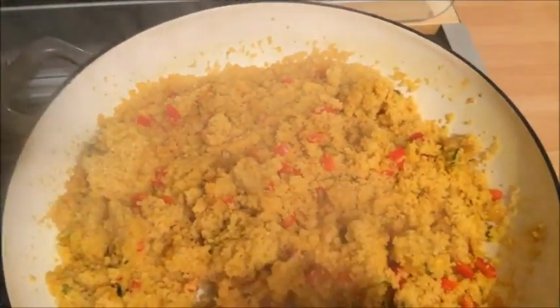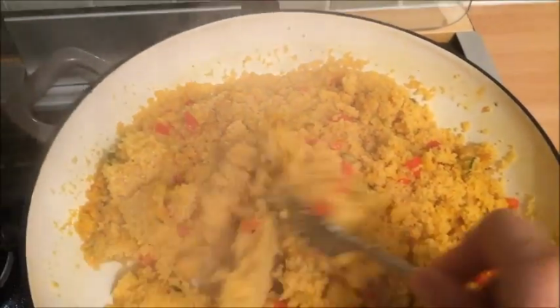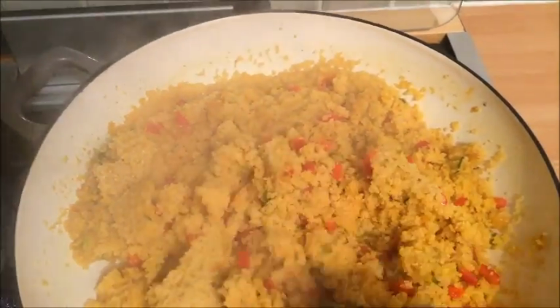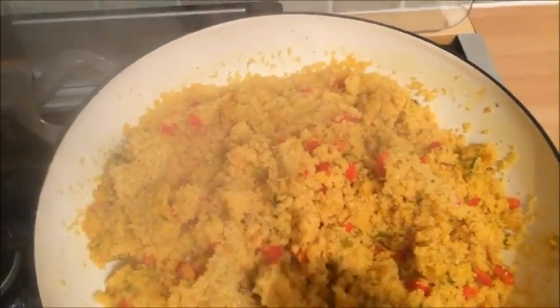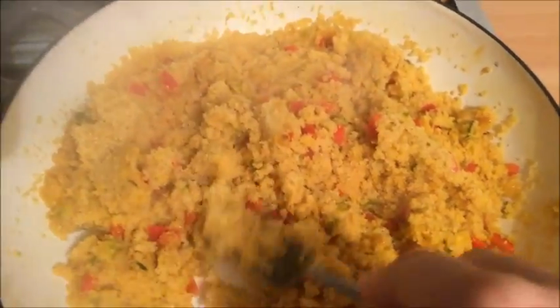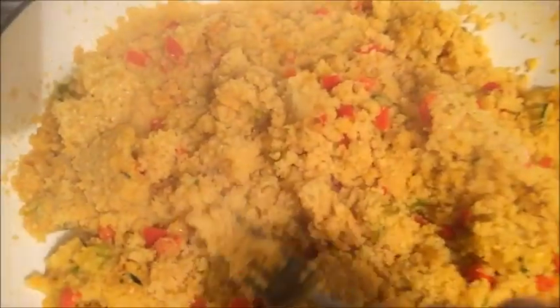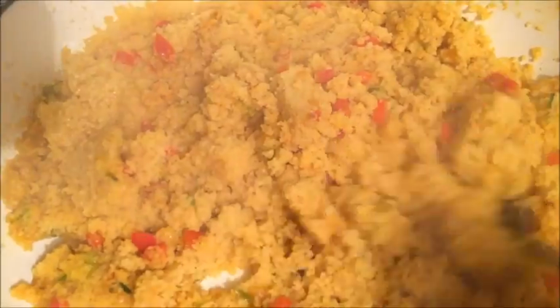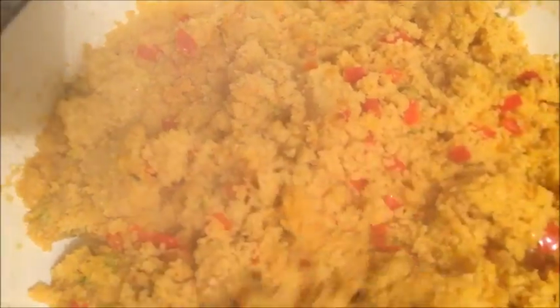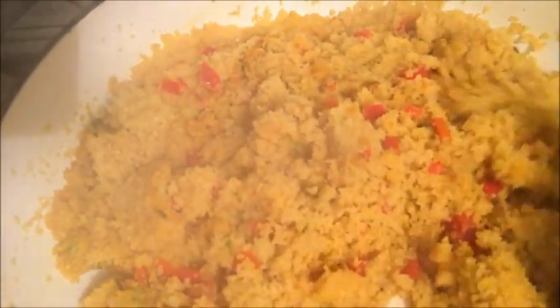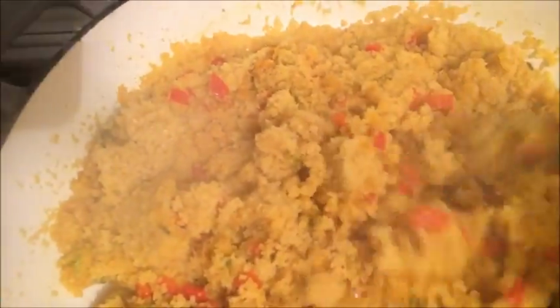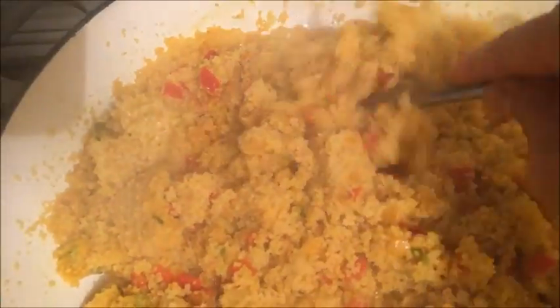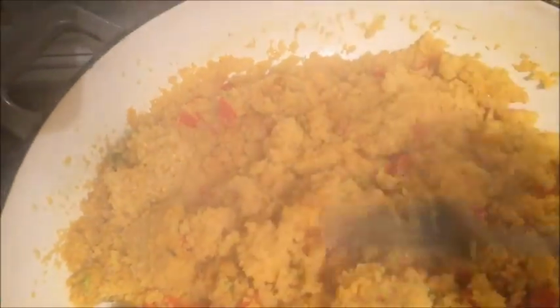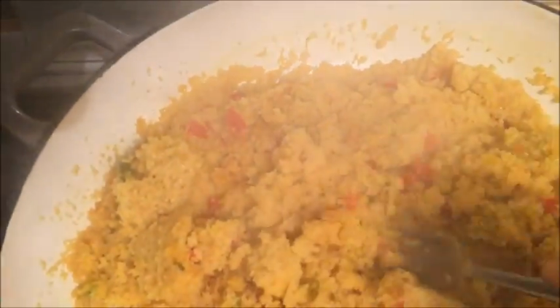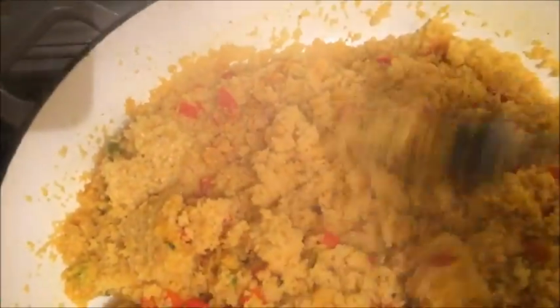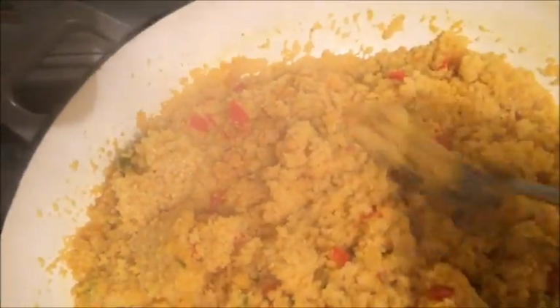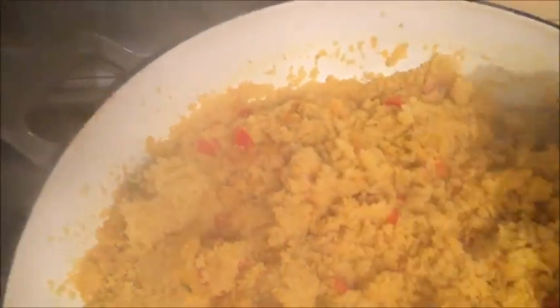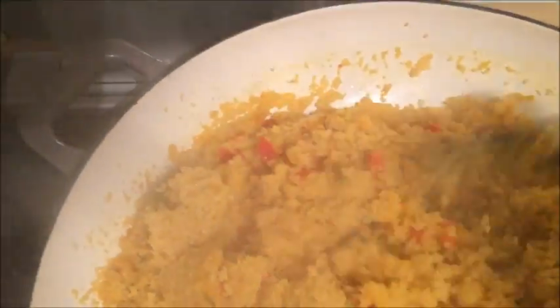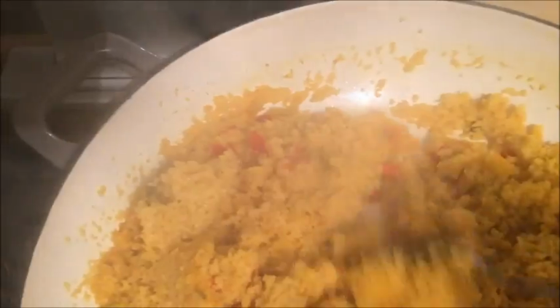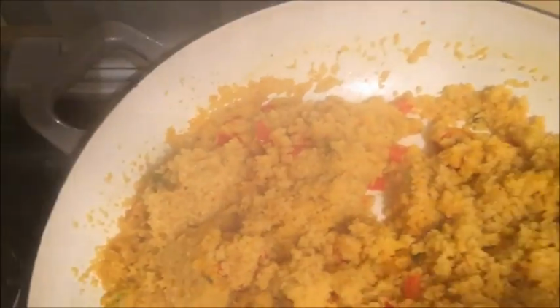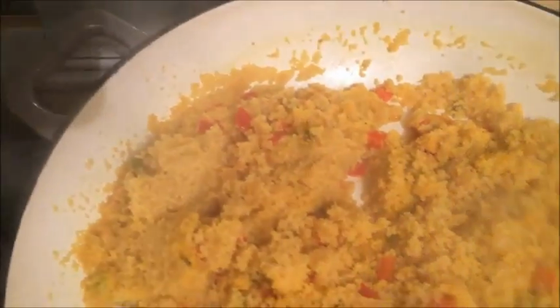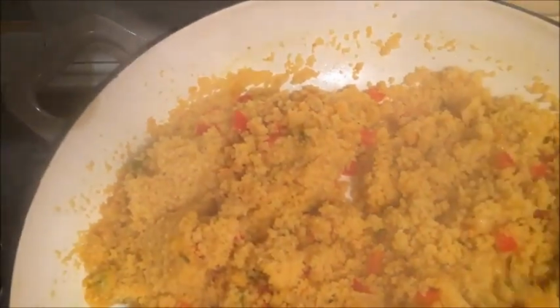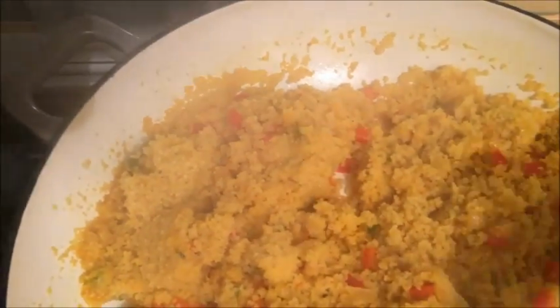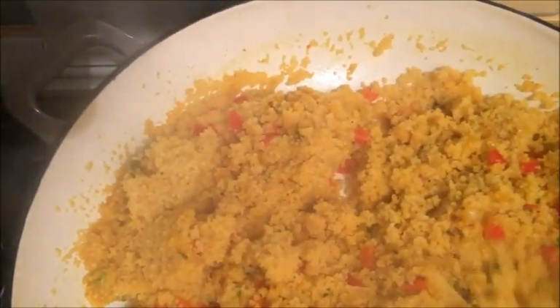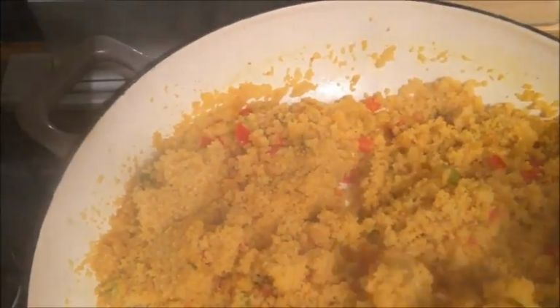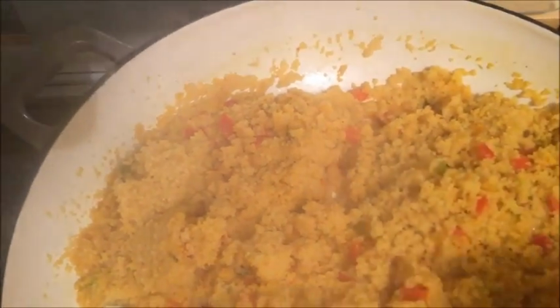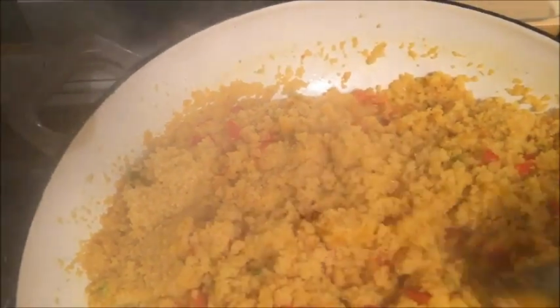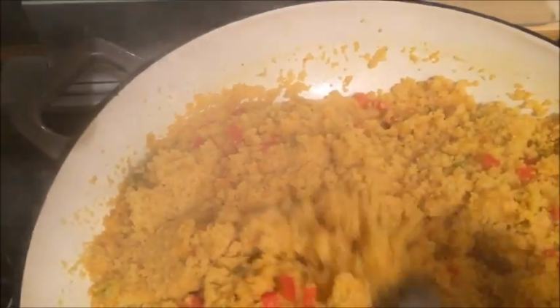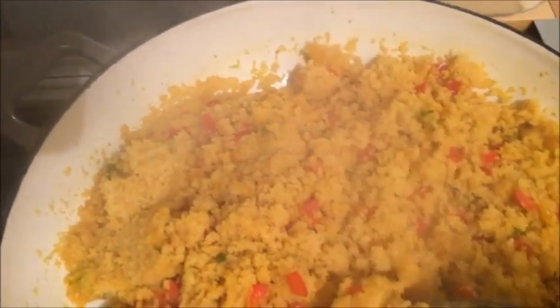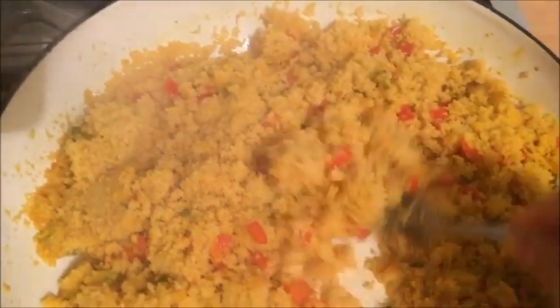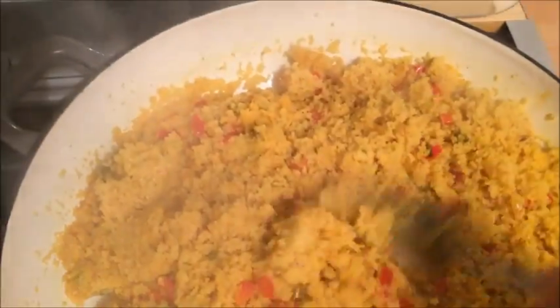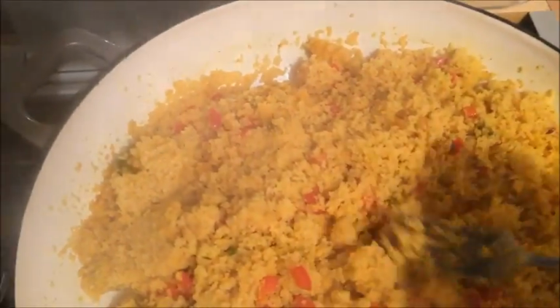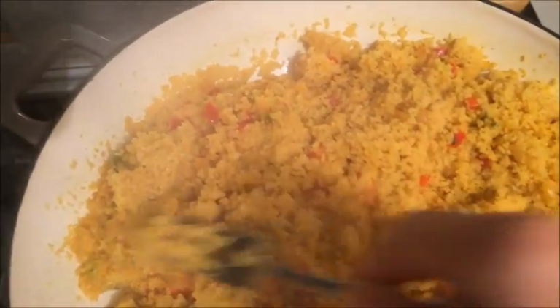I normally serve my couscous either as a side dish with chicken steak or beef steak. You can serve it with chicken wings — anything really. It is also great as a side dish on its own.